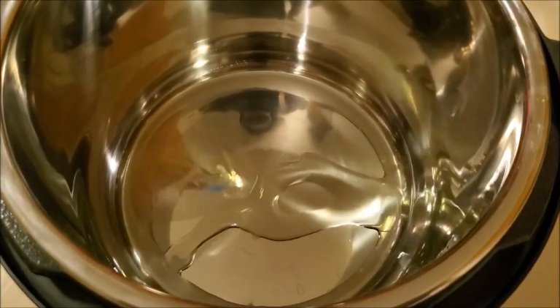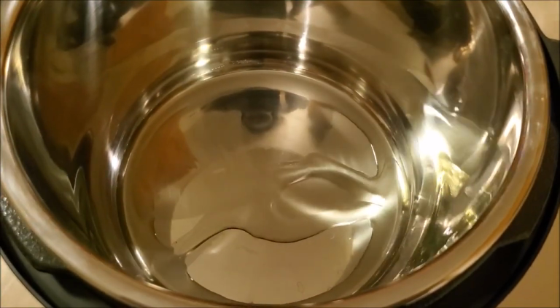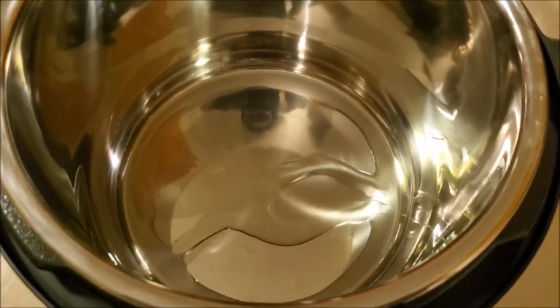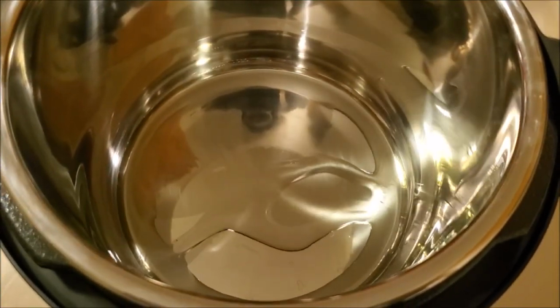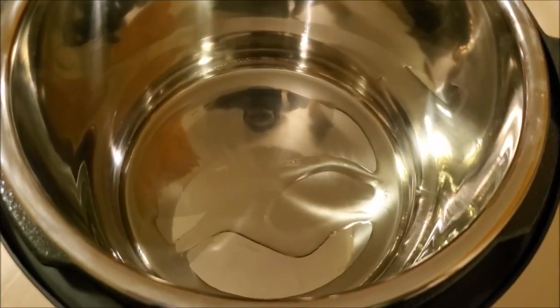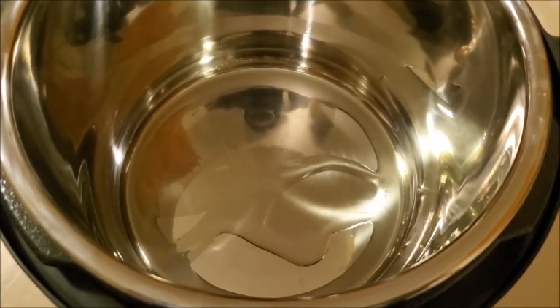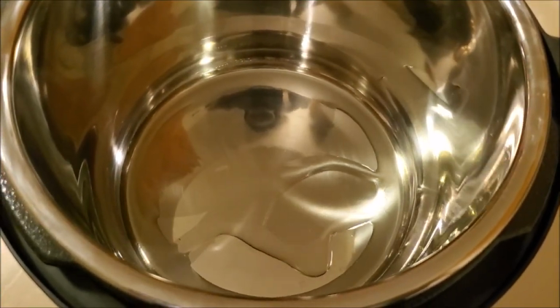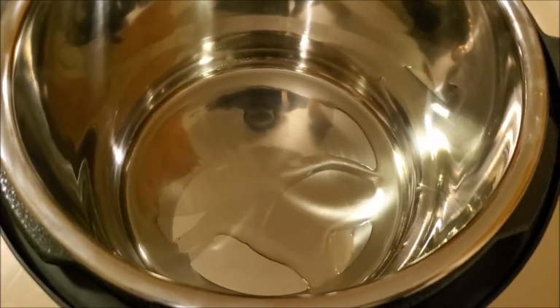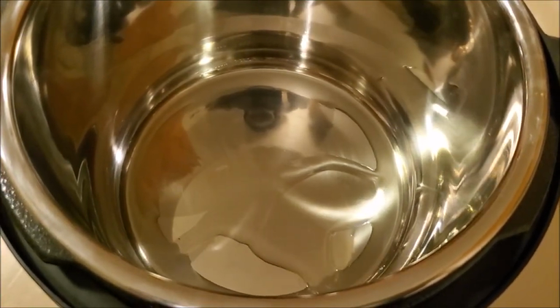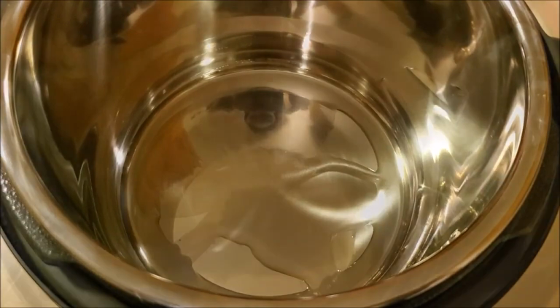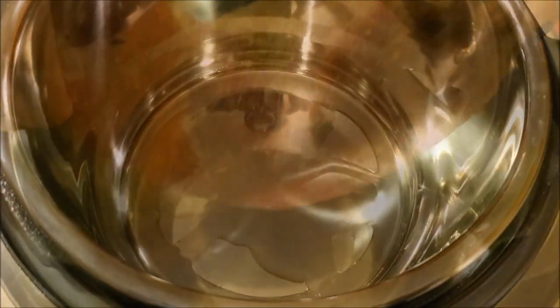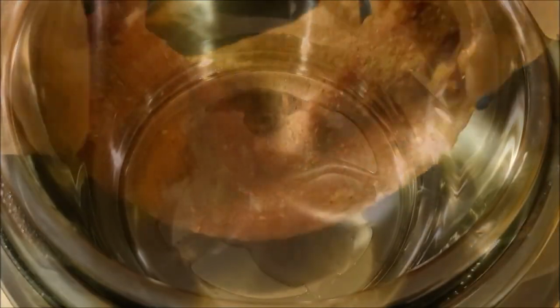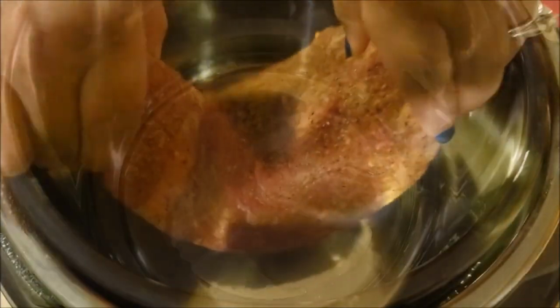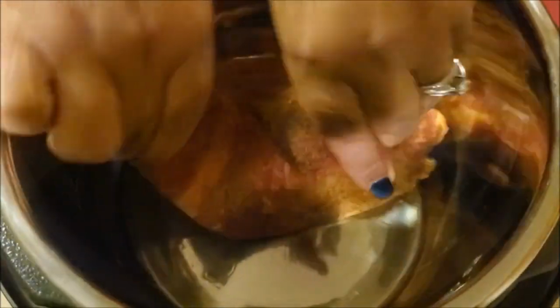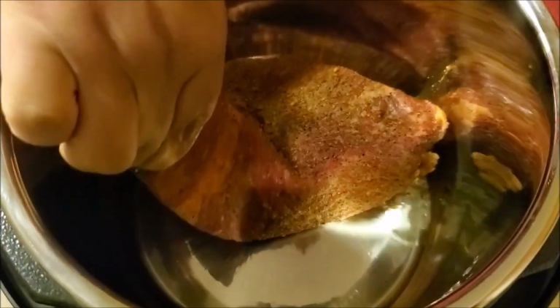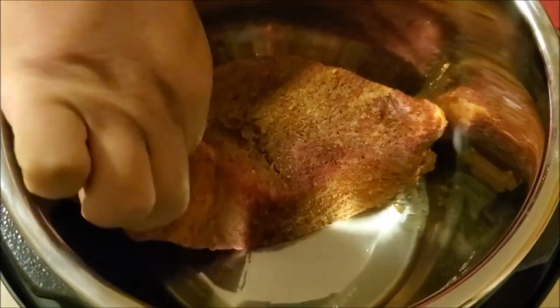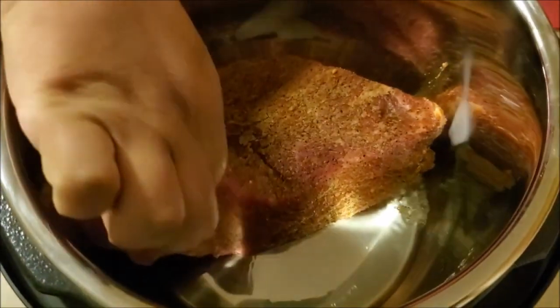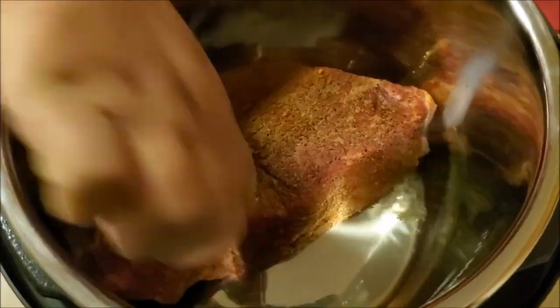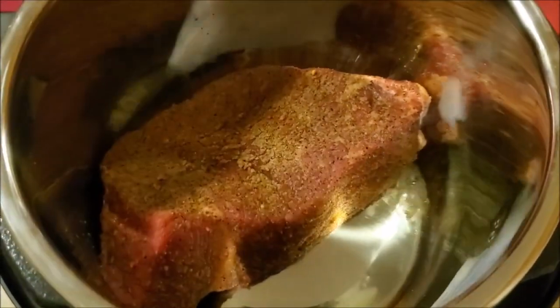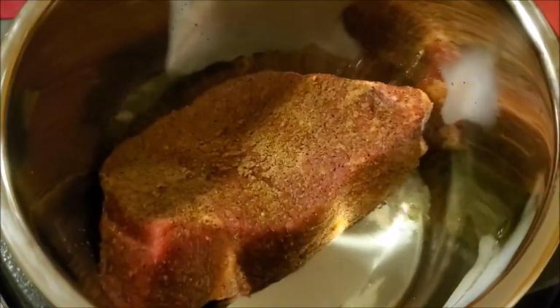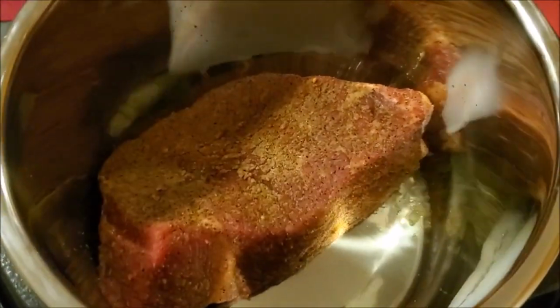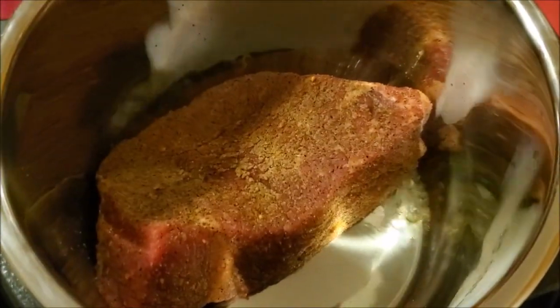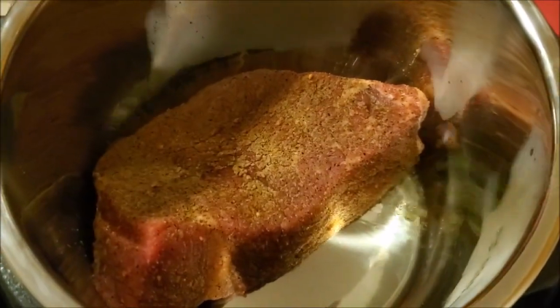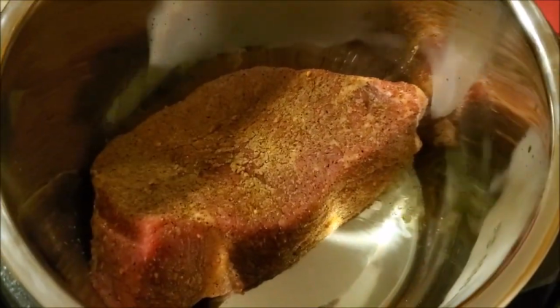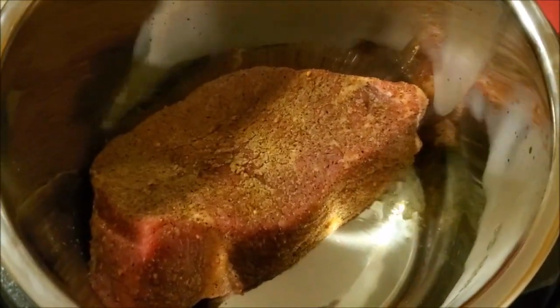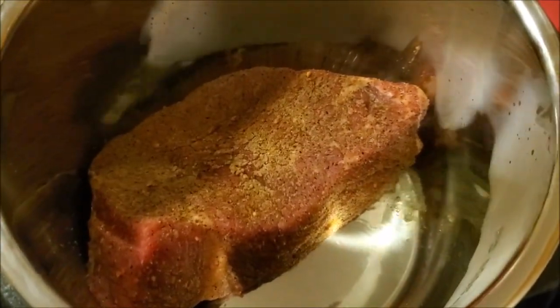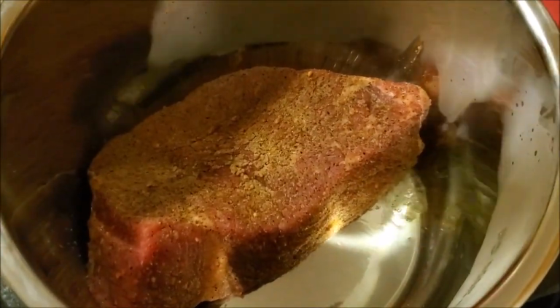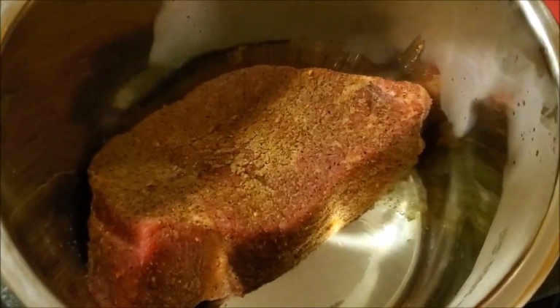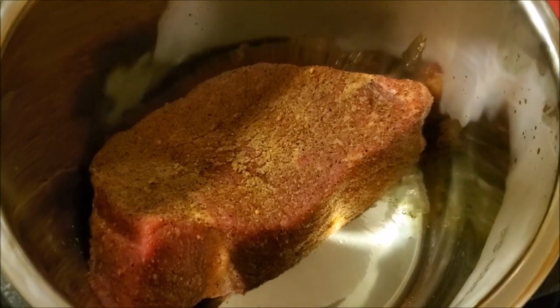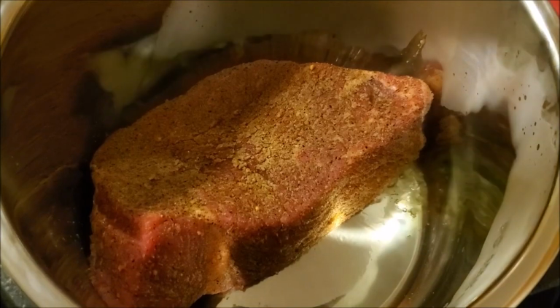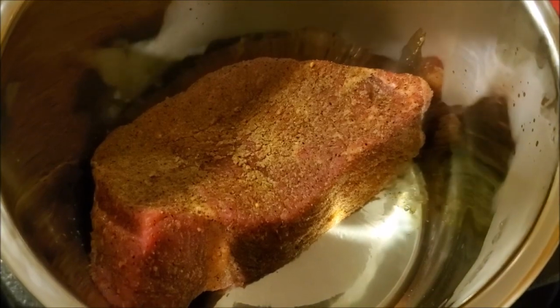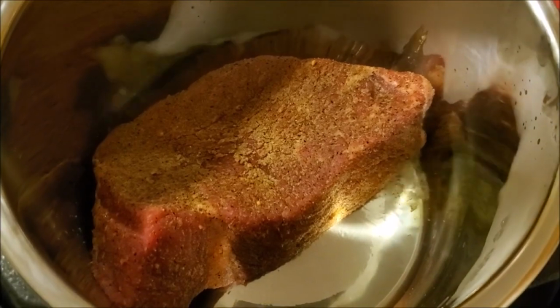Once that's done, I'm going to add some vegetable oil to my Instant Pot and I'm going to sear the meat on all surfaces.